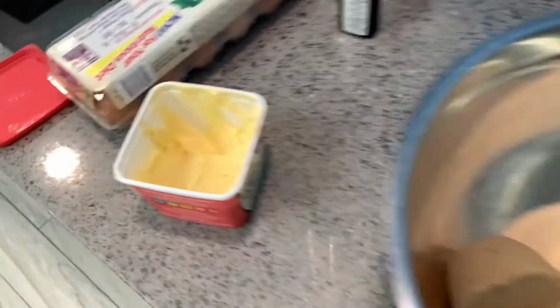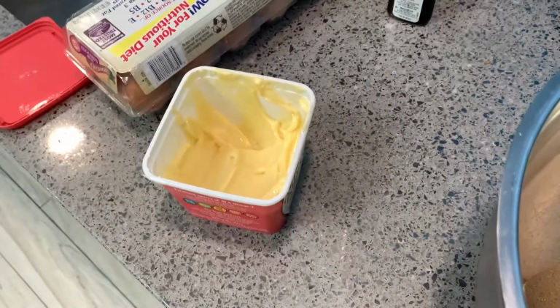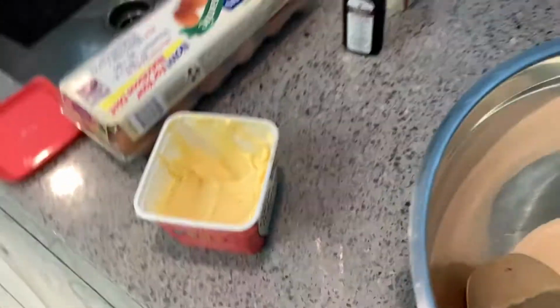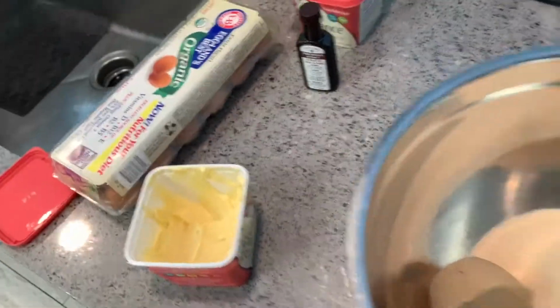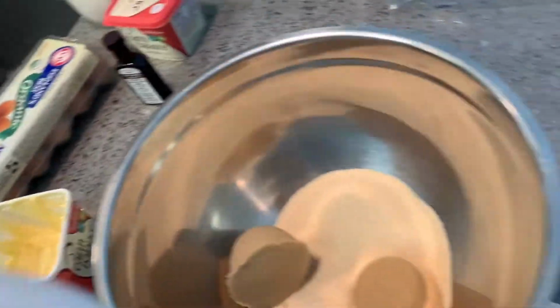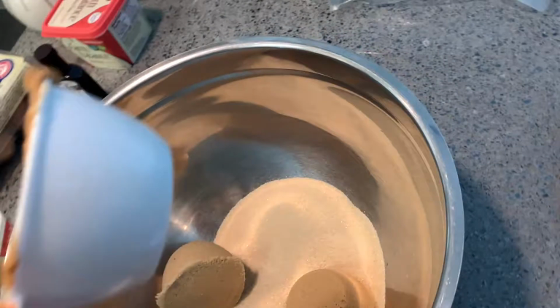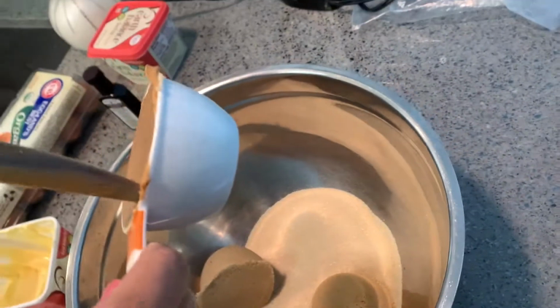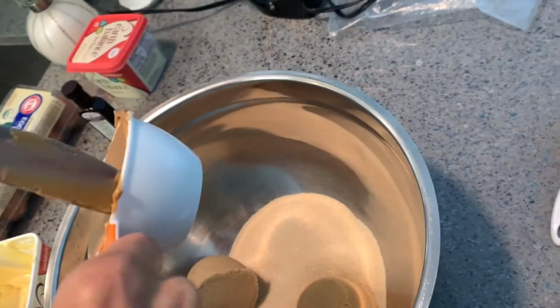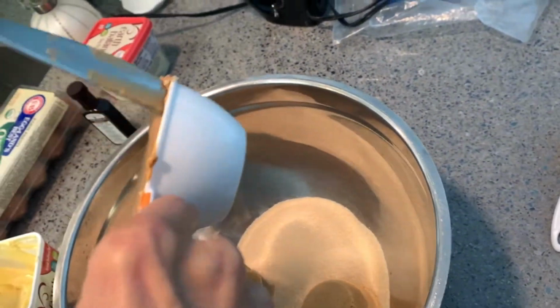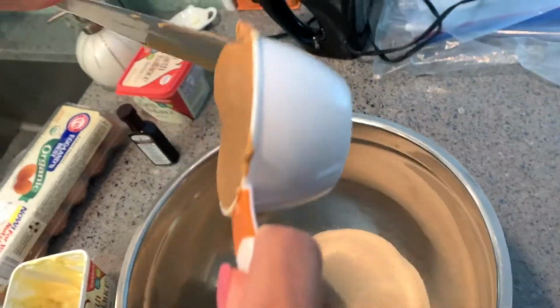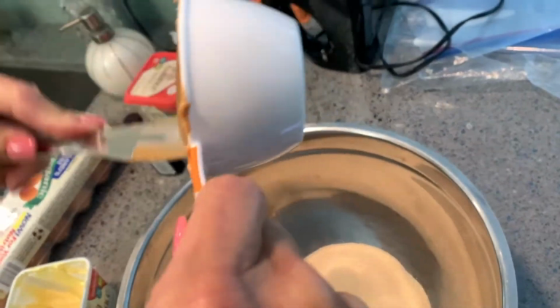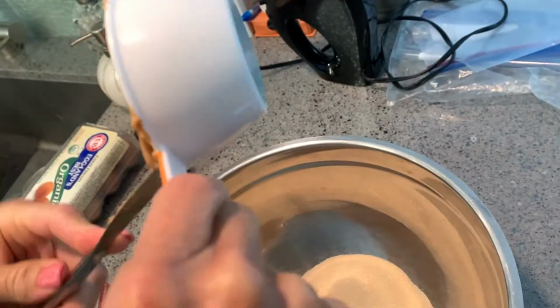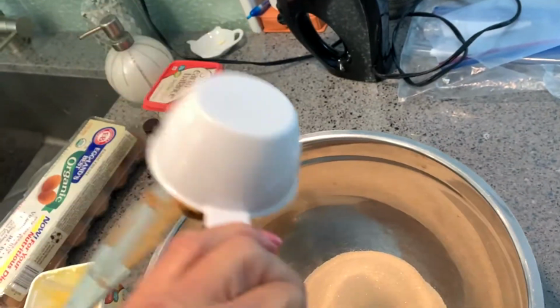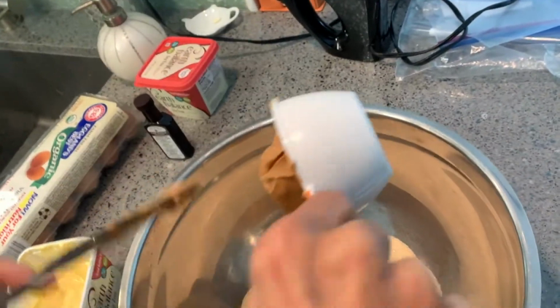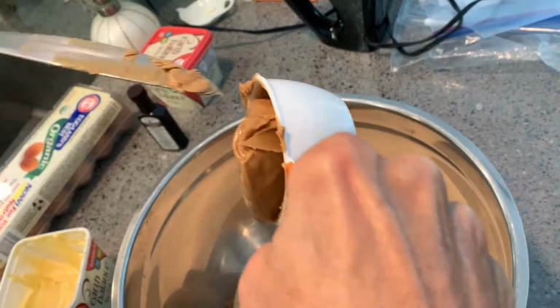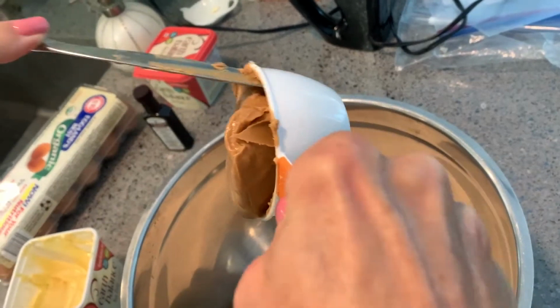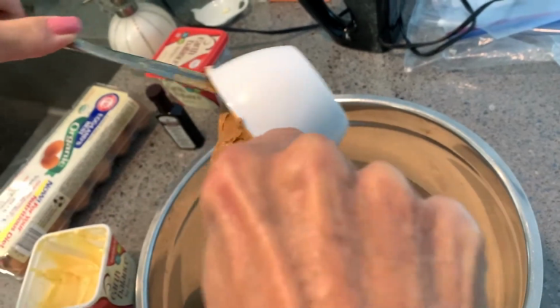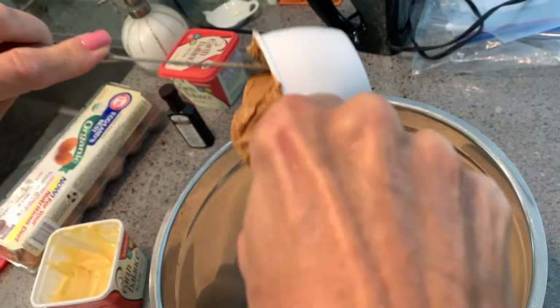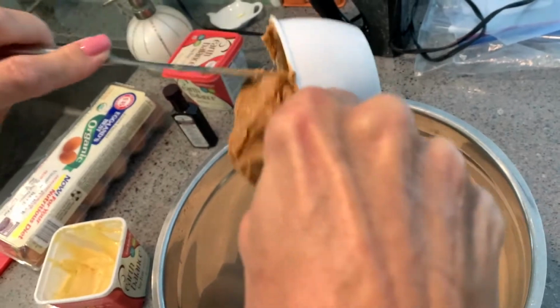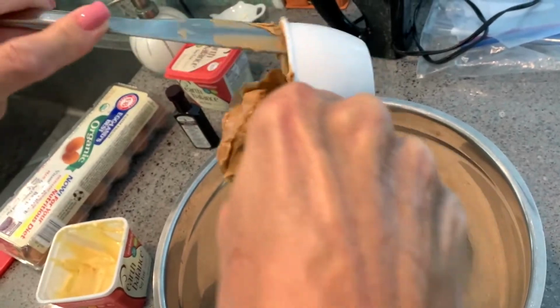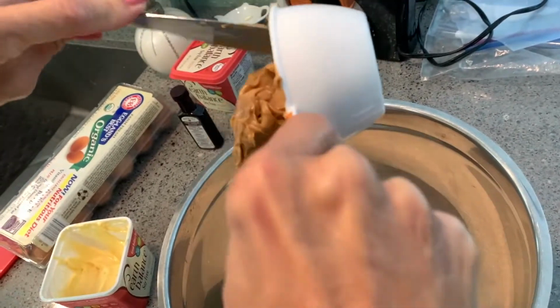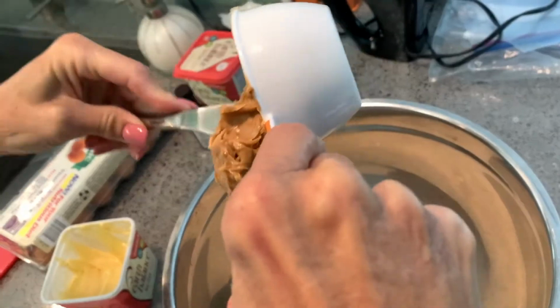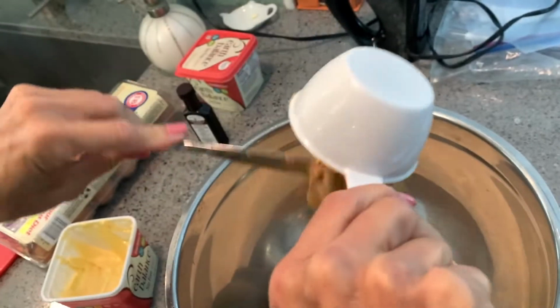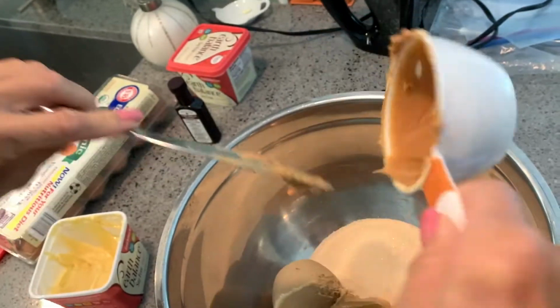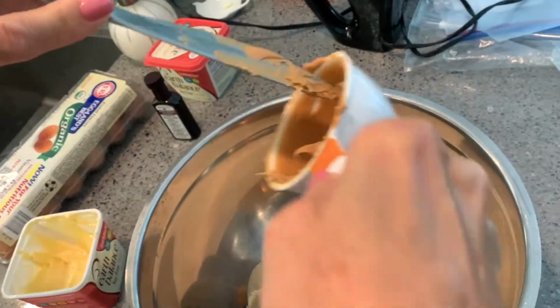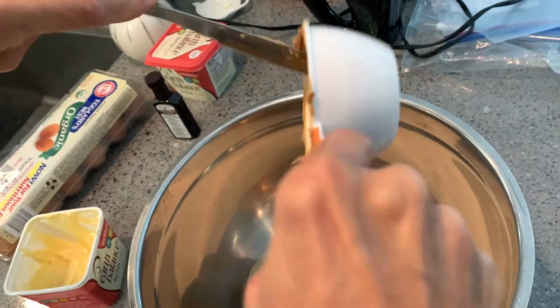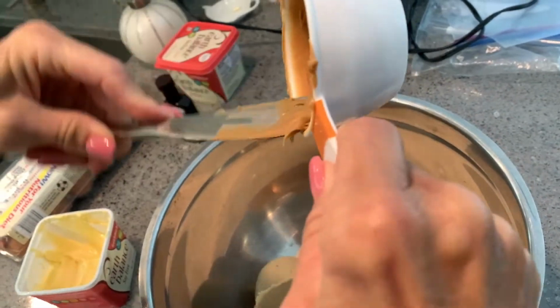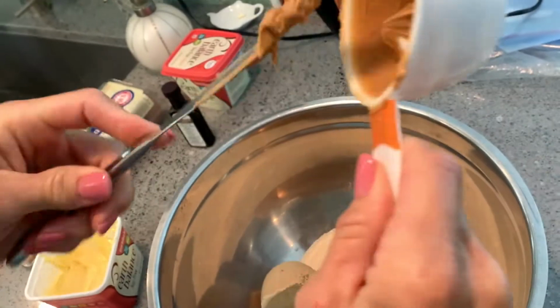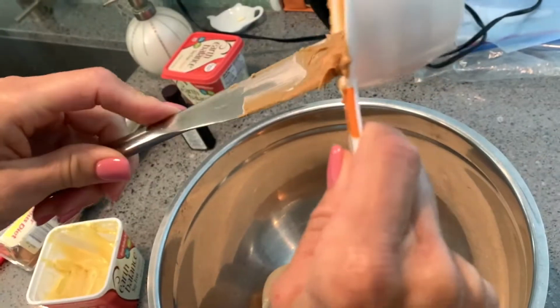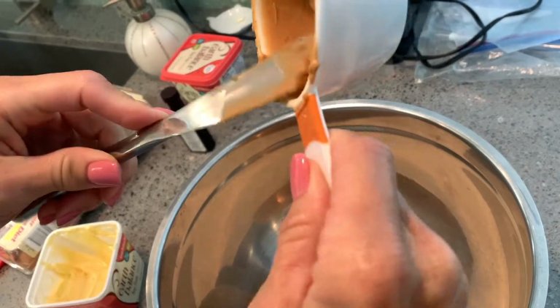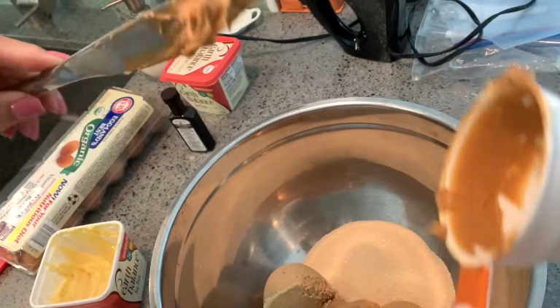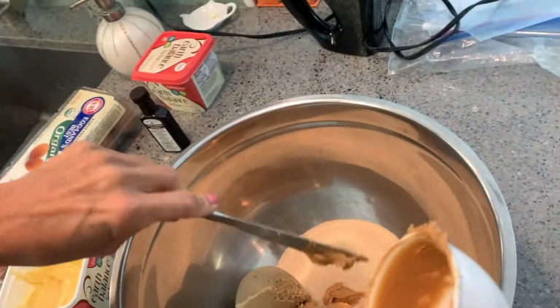Looks like we got some eggs and some other stuff going in. We're going to do egg — it's going to Christine. I was going to say if we could make it with banana, but I don't want to chance it. She might not like it. You'll eat it anyway.